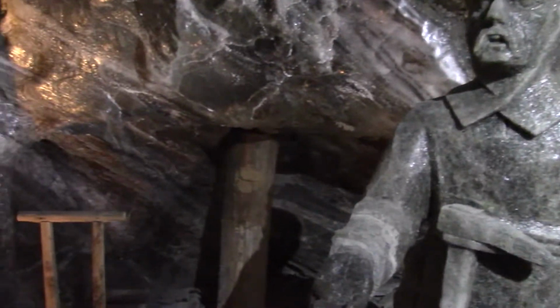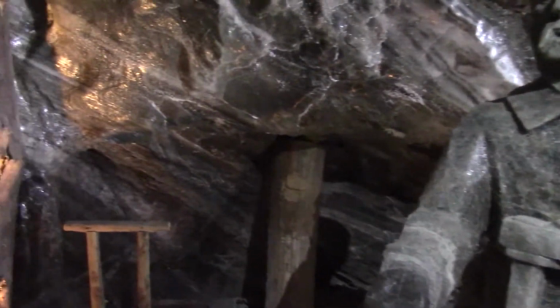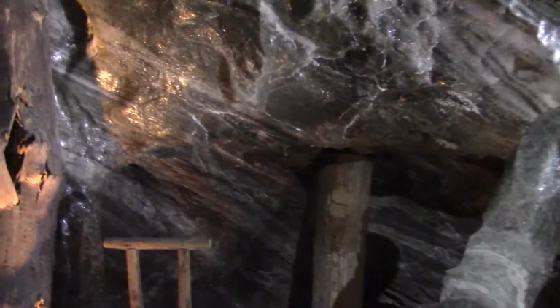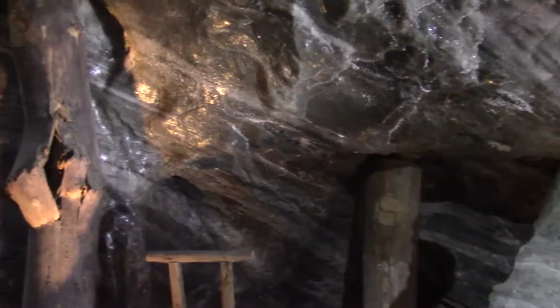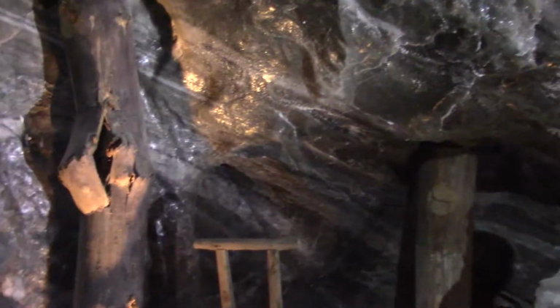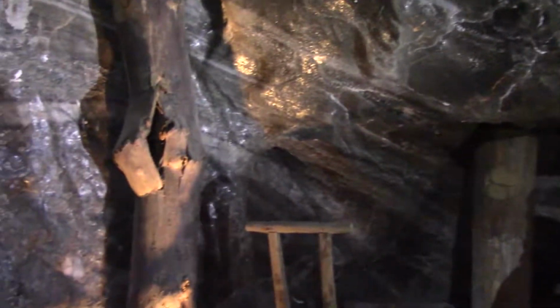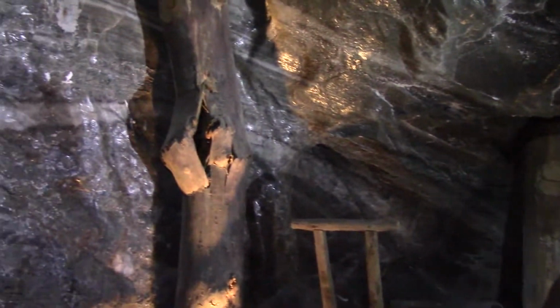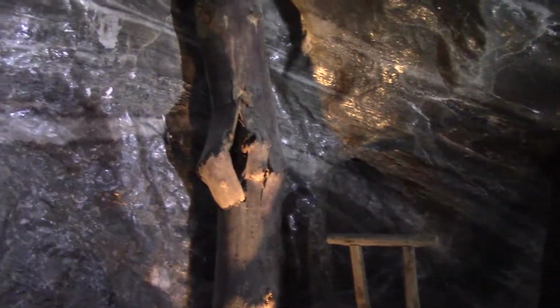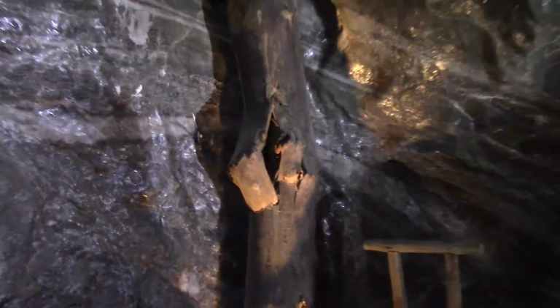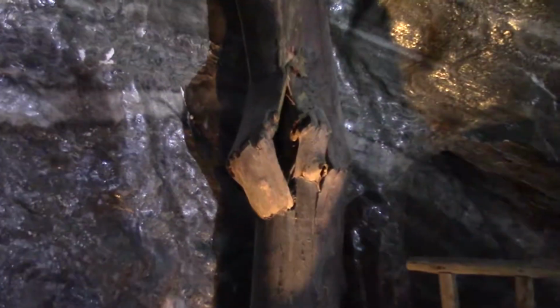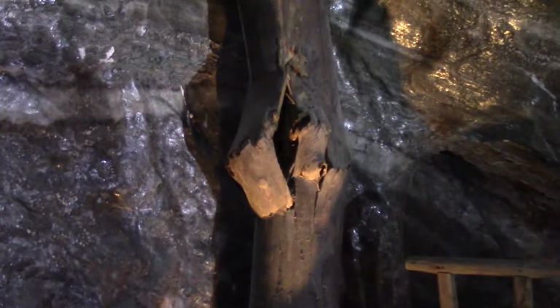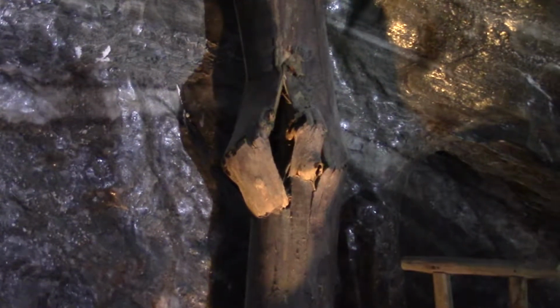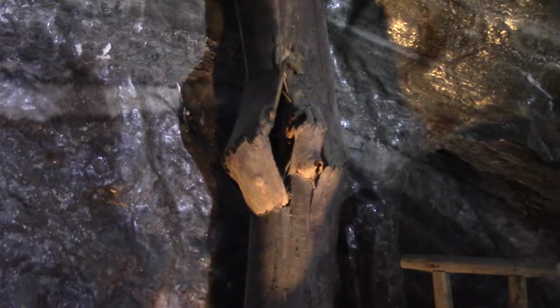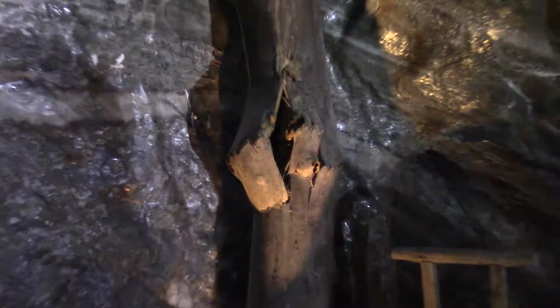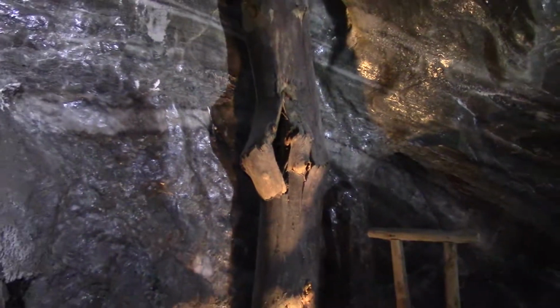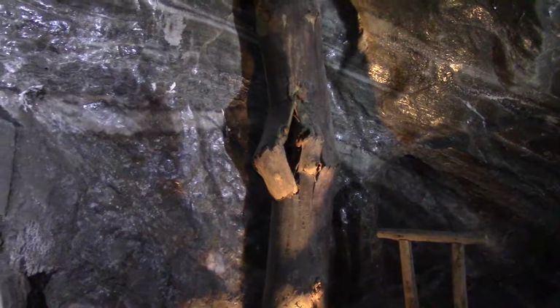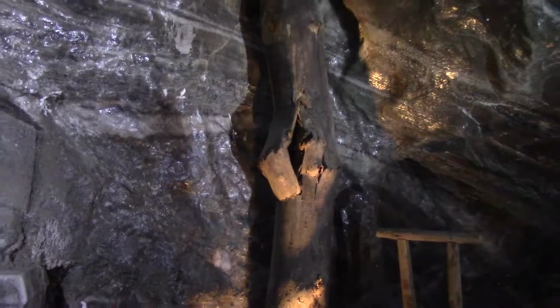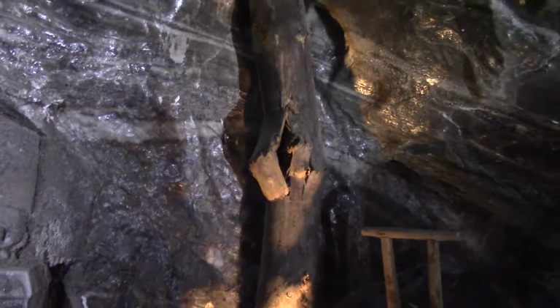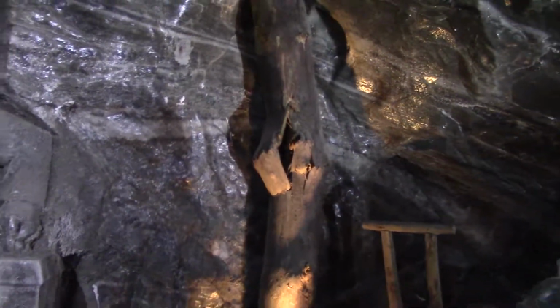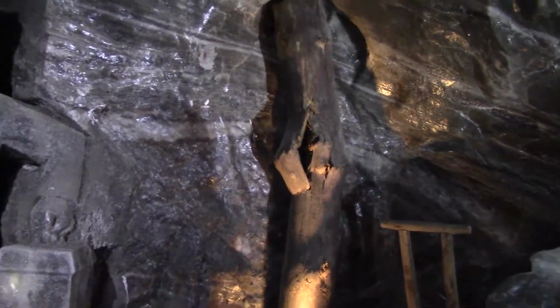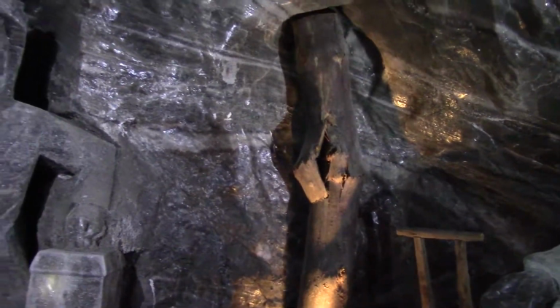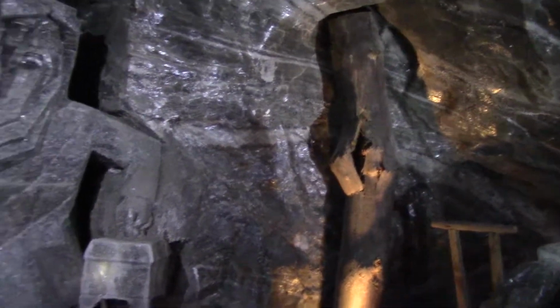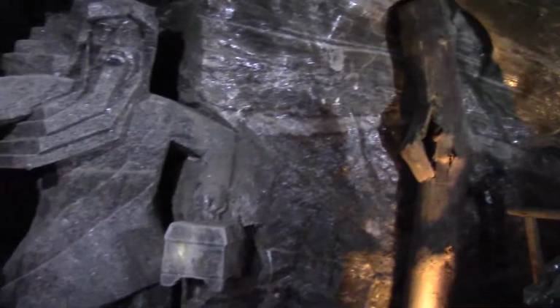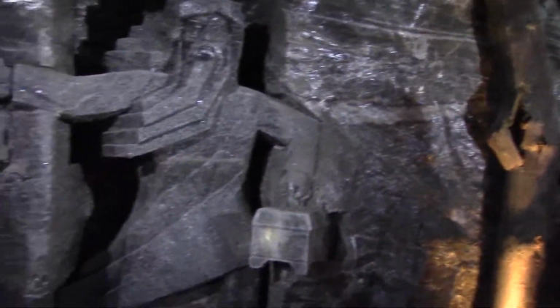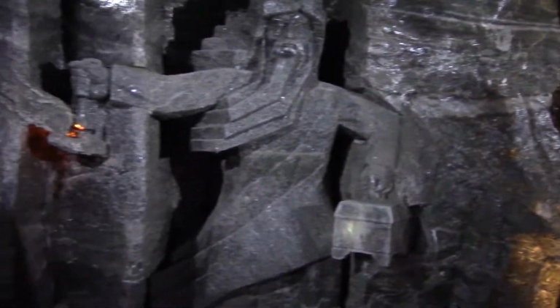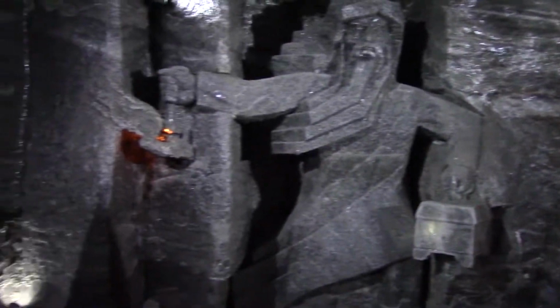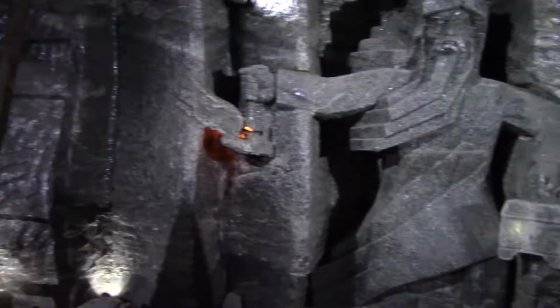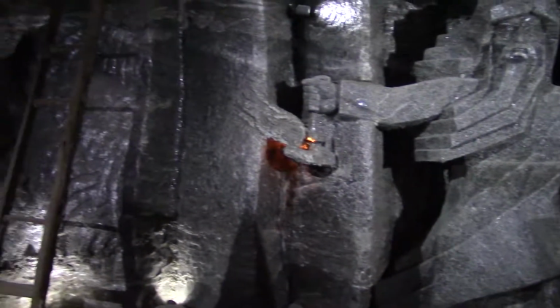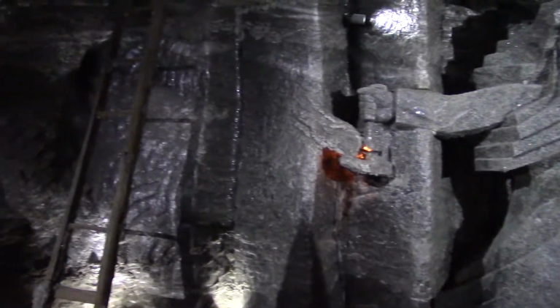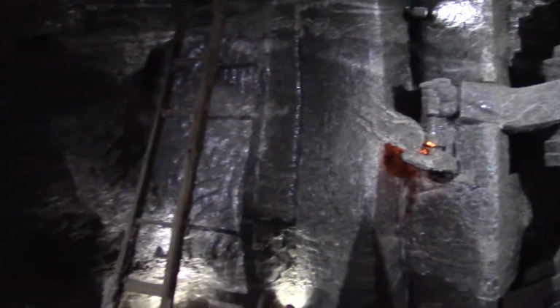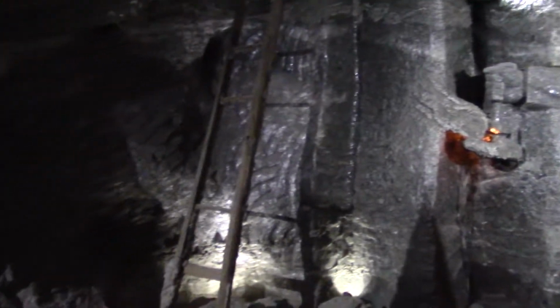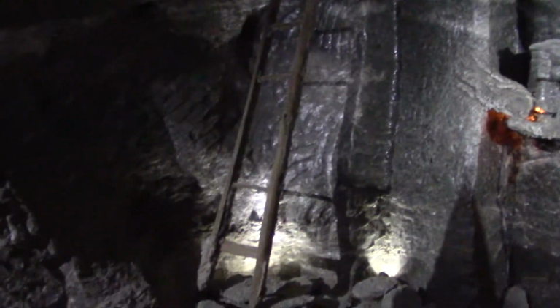You can see some of the wooden structures there that are having difficulty with the weight — I'm guessing that's just an example. And there are ladders that go all over the place.